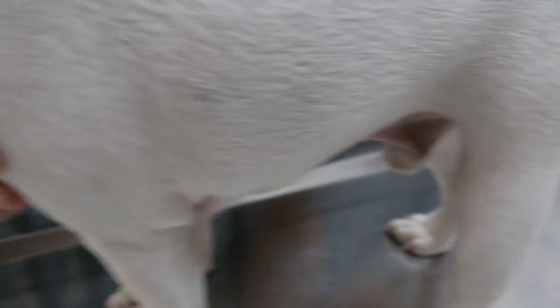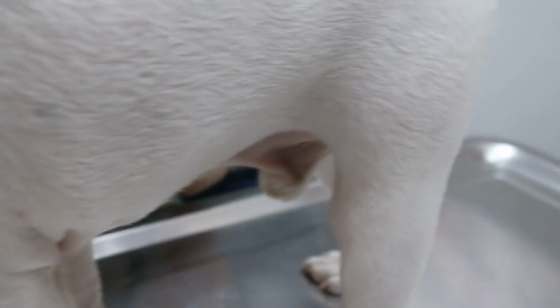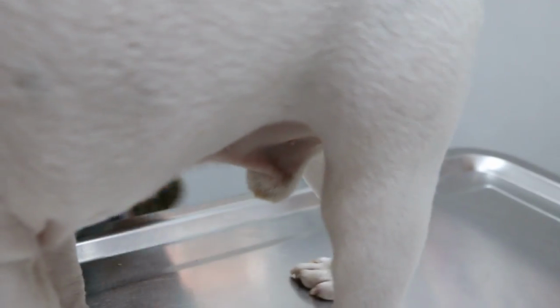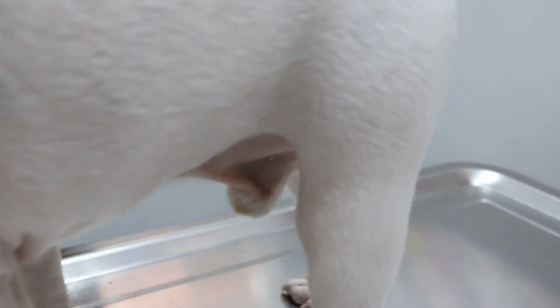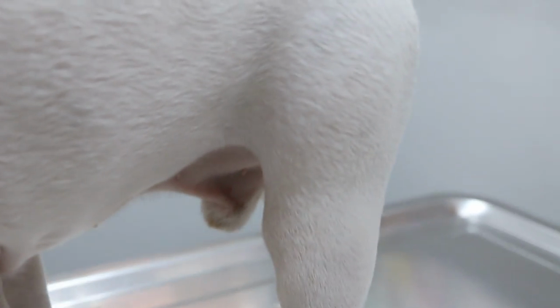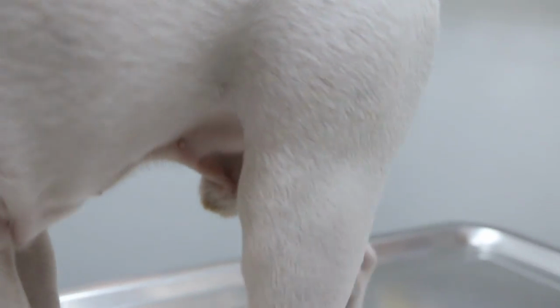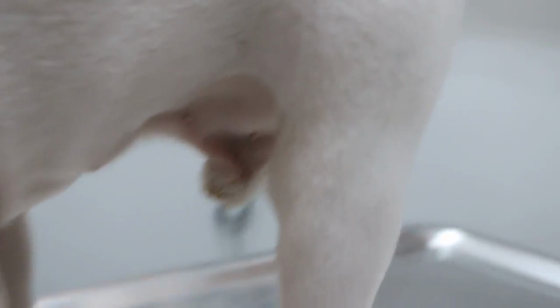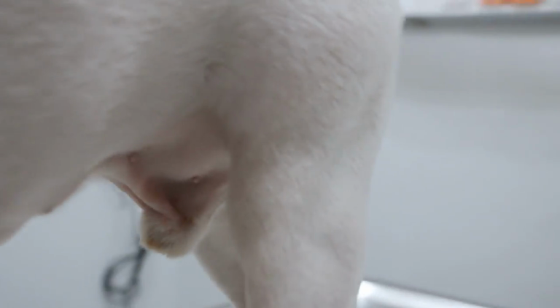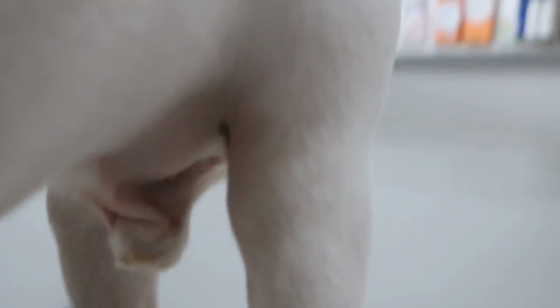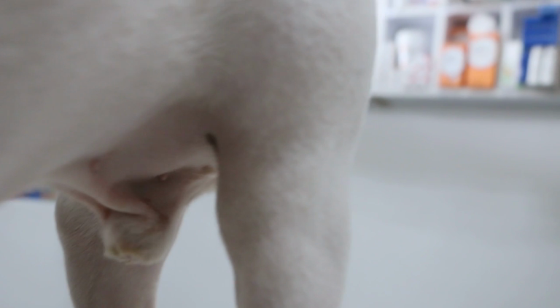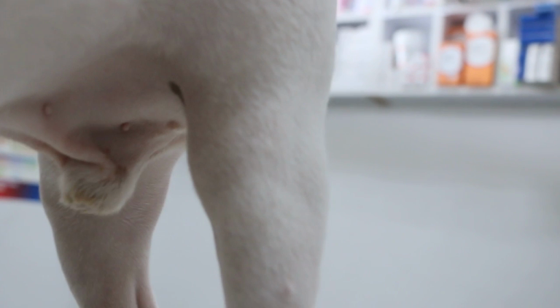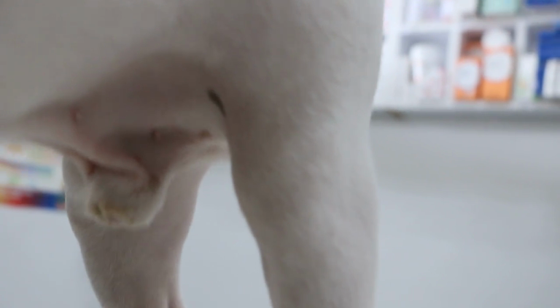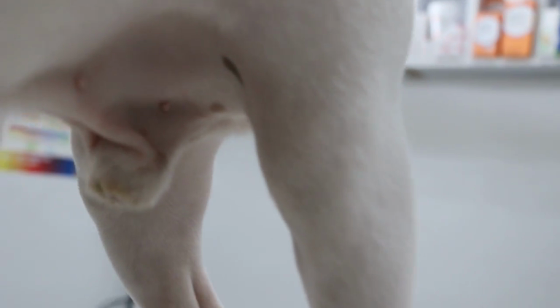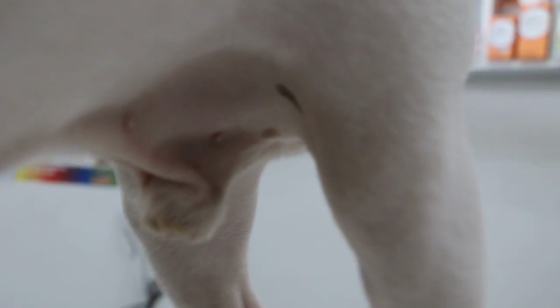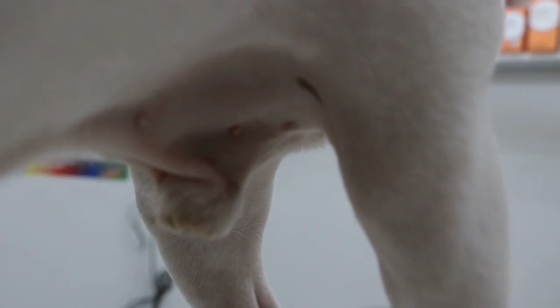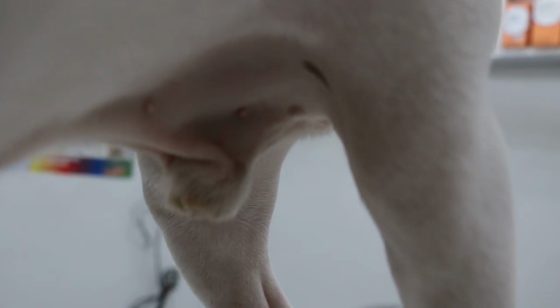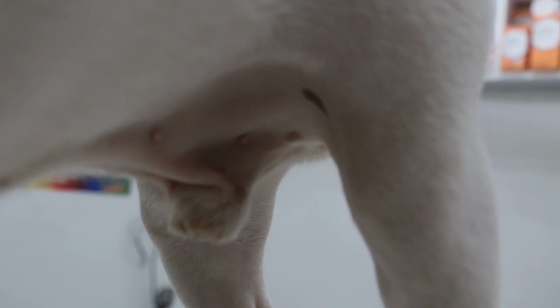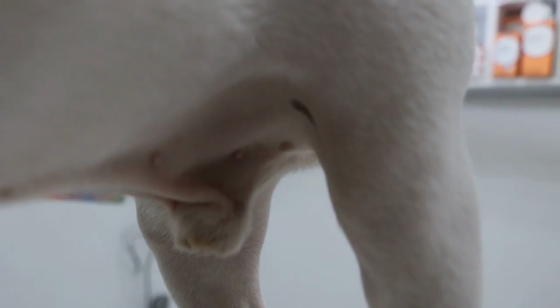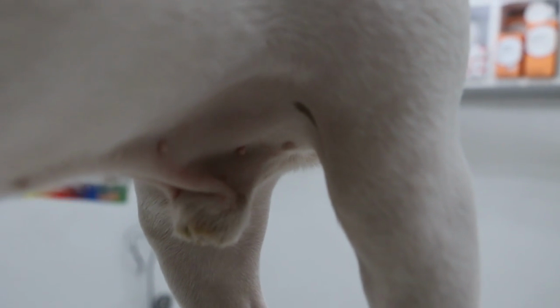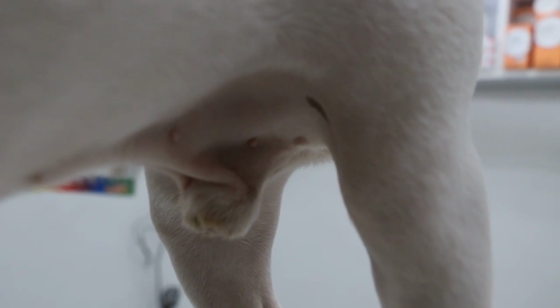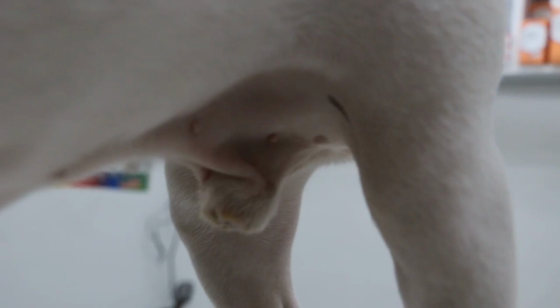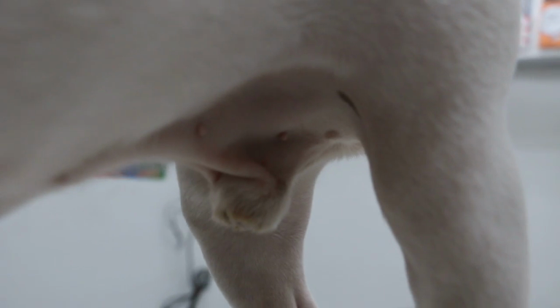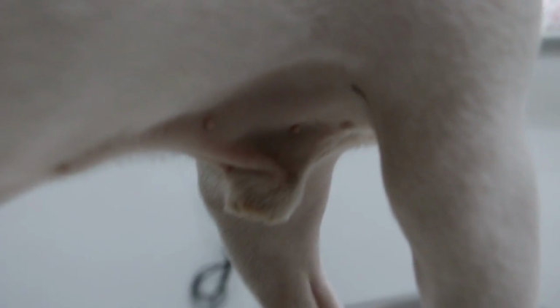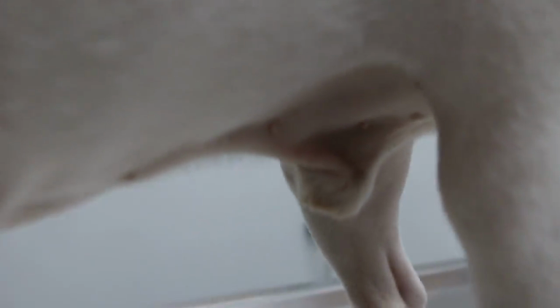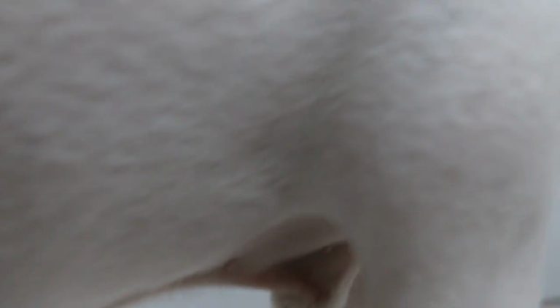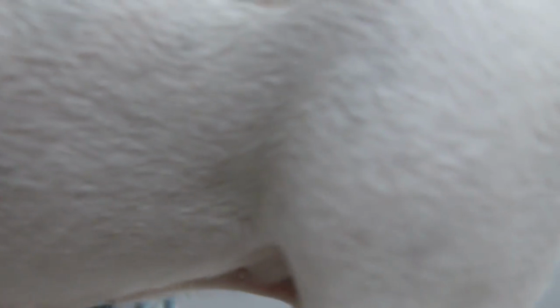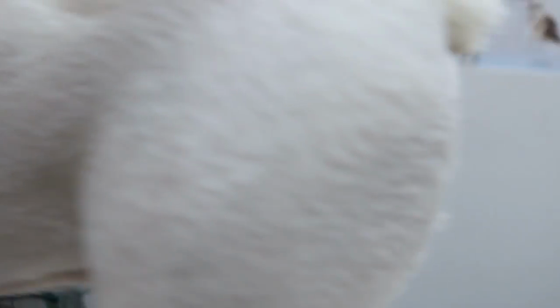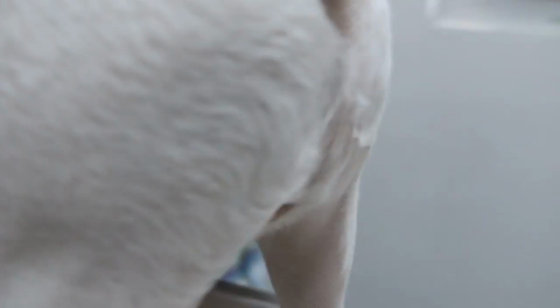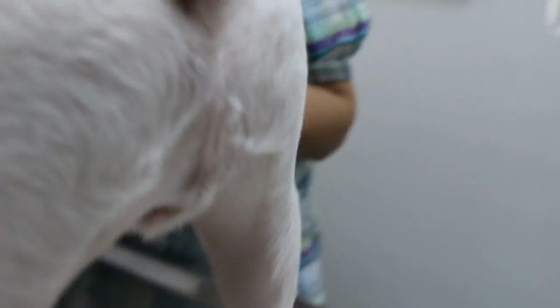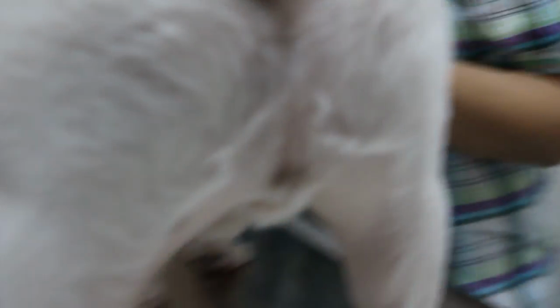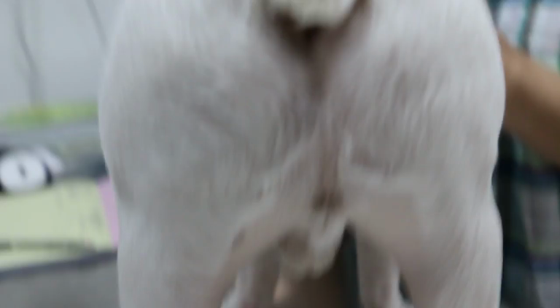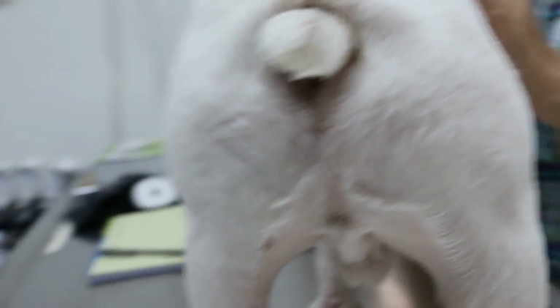This French Bulldog has inguinal hernias. When he's standing it's not so obvious — the left one. The surgery should be done on the right one. On the right one there is a swelling there.